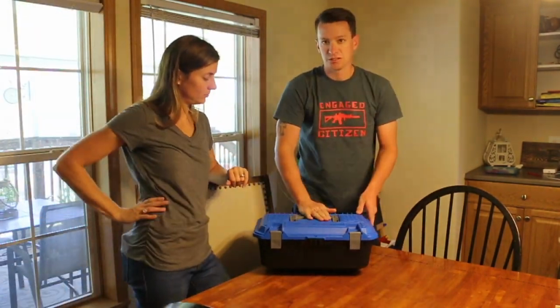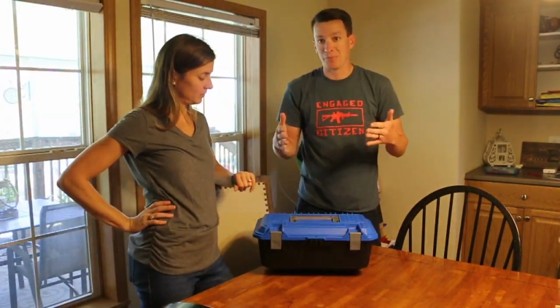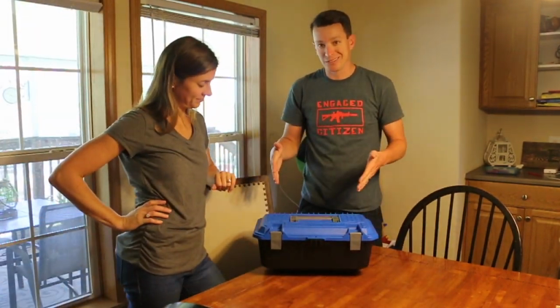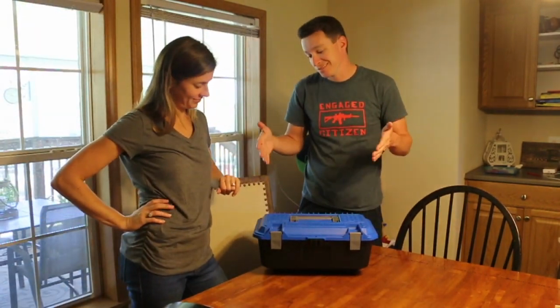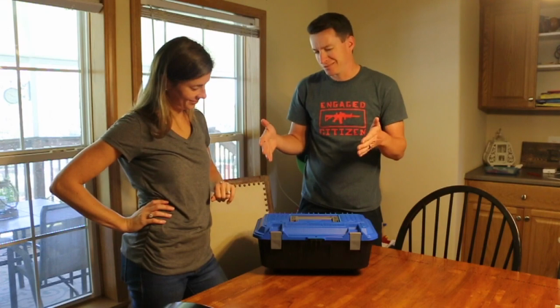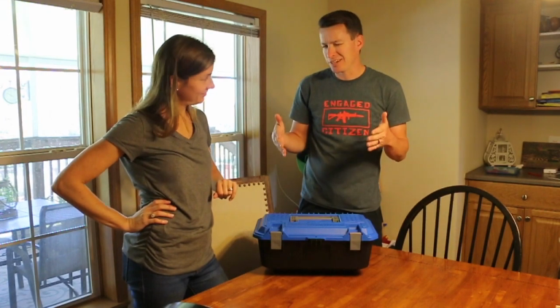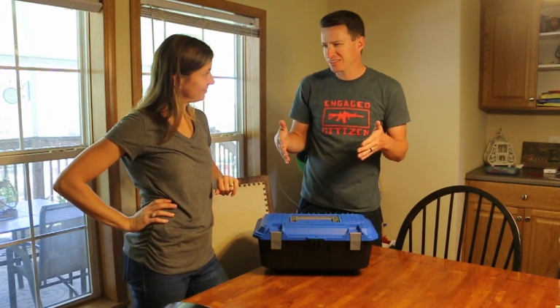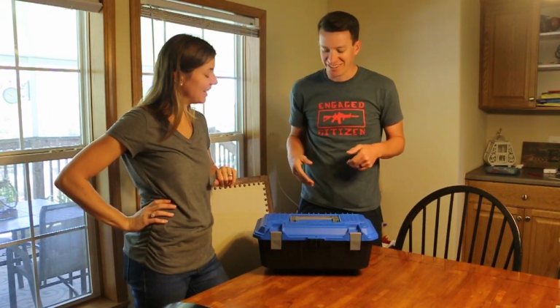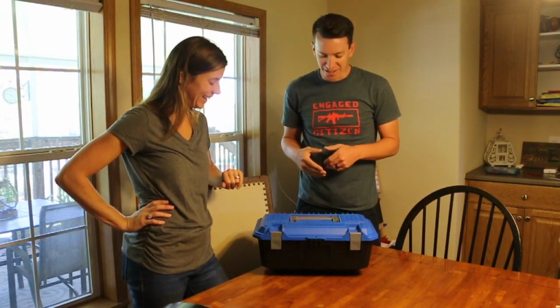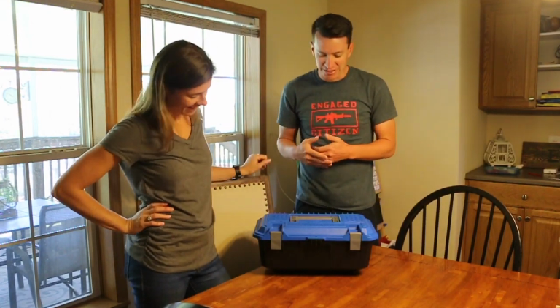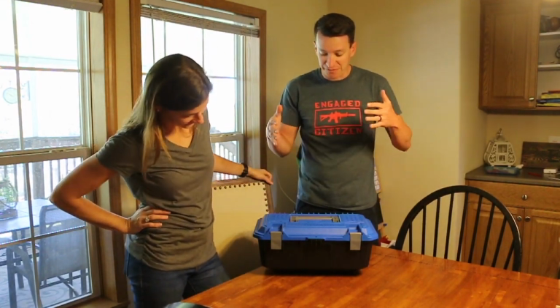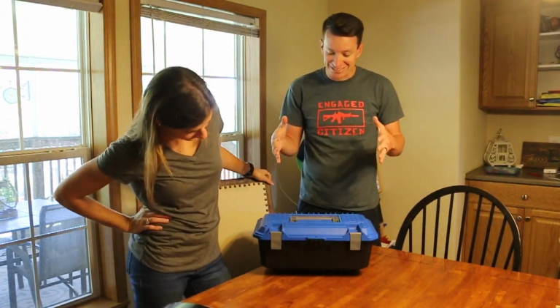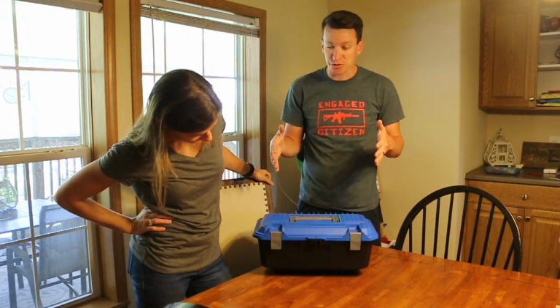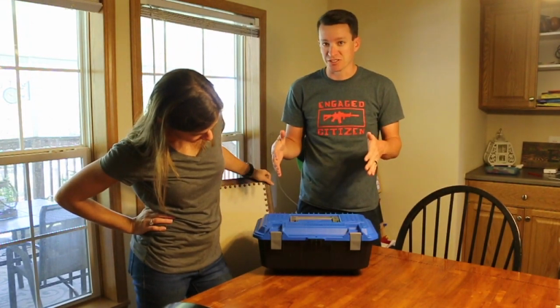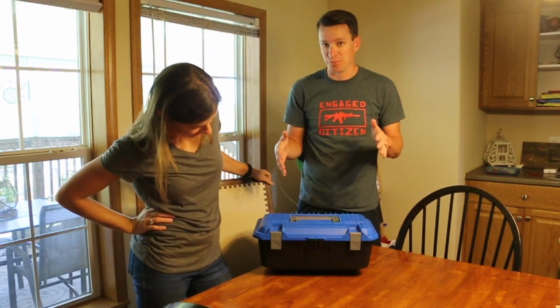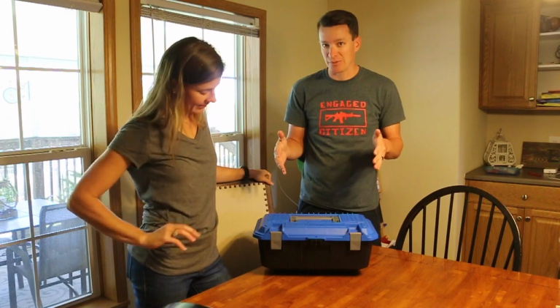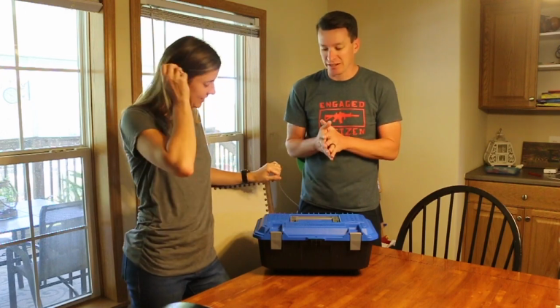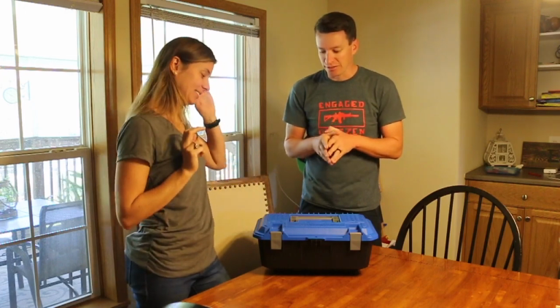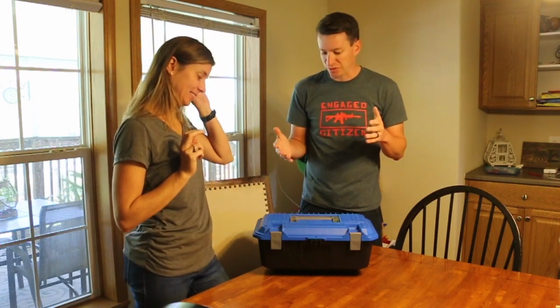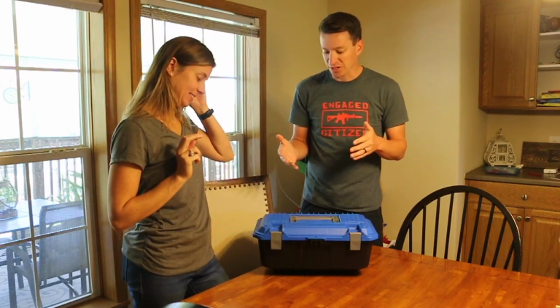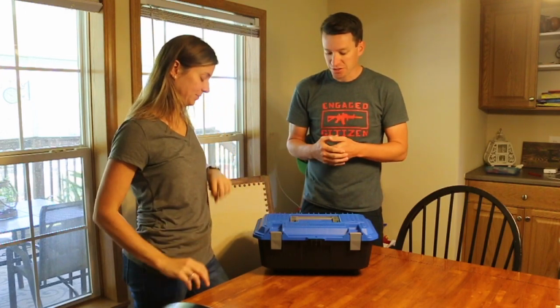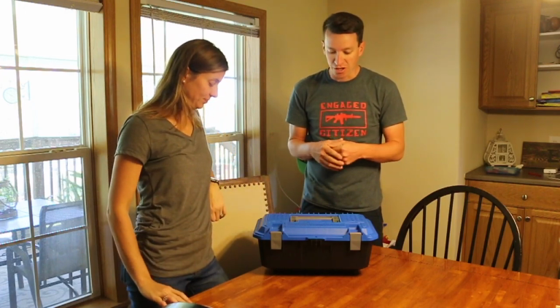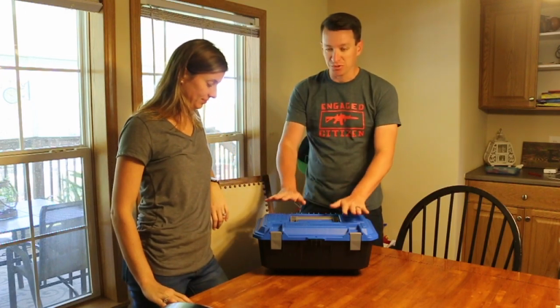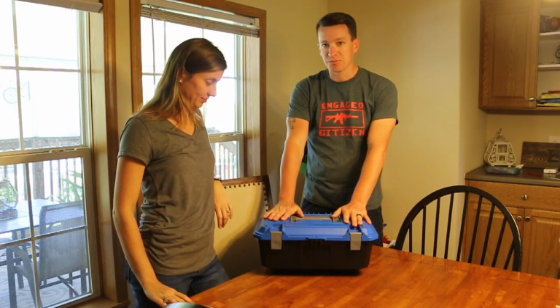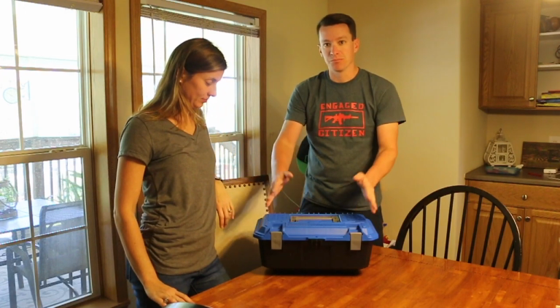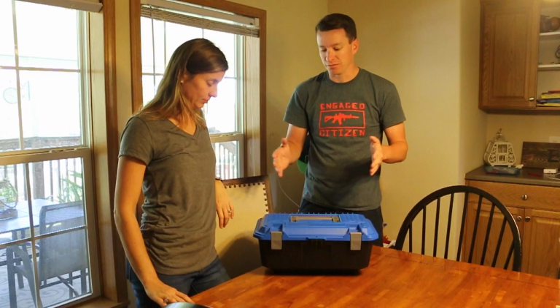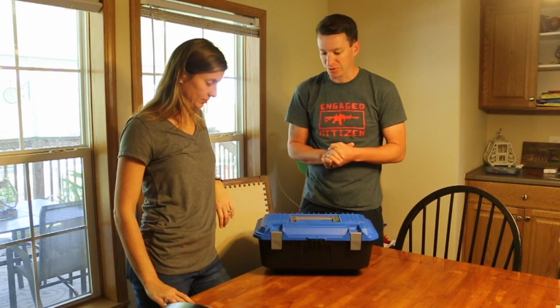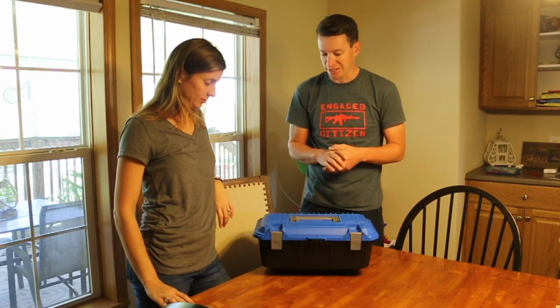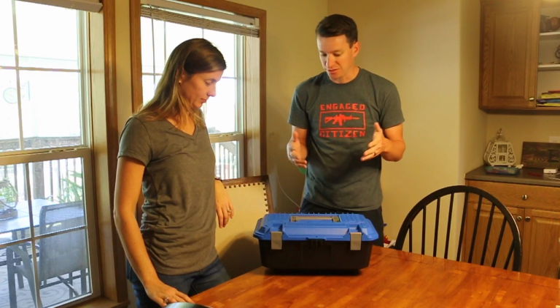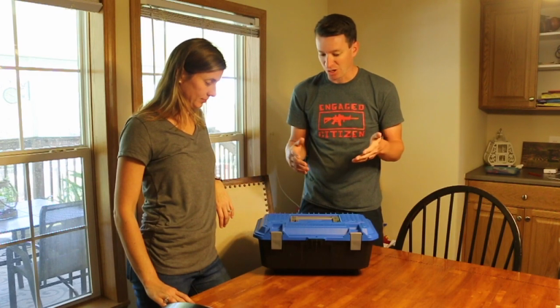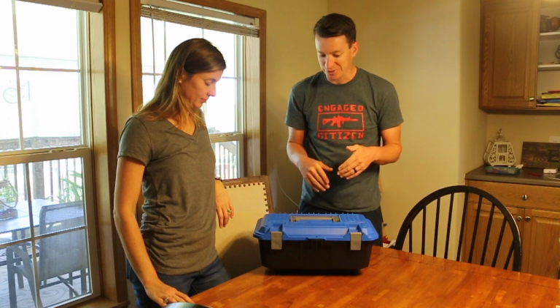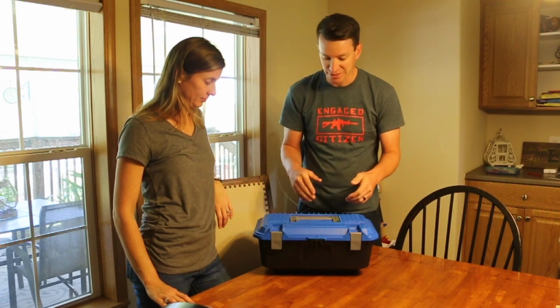So the box that's inside the box — this fits inside their drawer system. So I'm pretty excited about that. They just released some new colors other than the blue top. But I'm really excited to get this. So let's open it up and see what's inside.